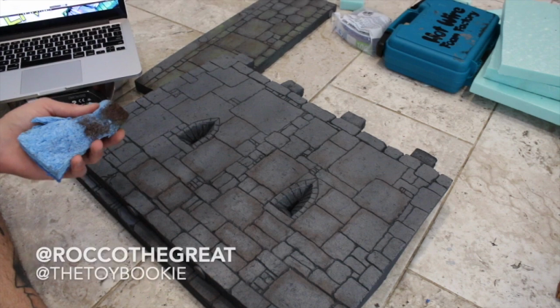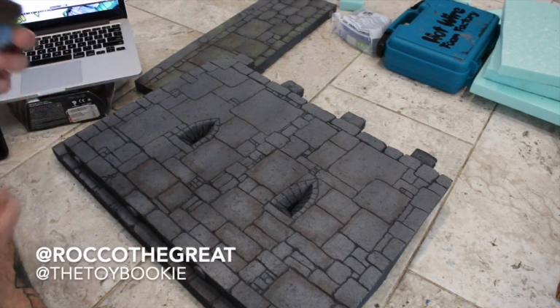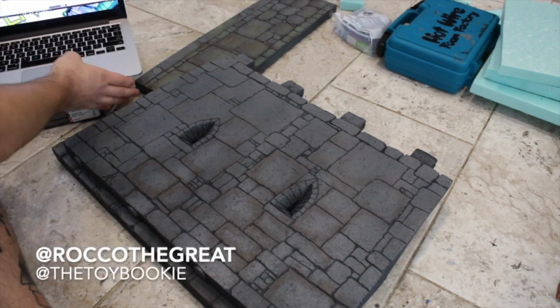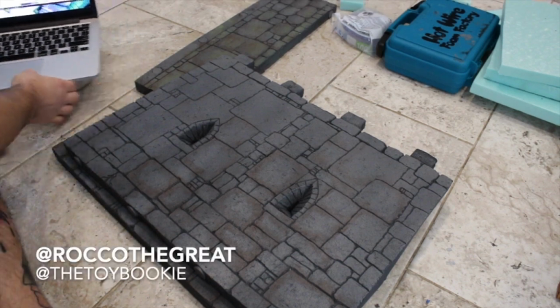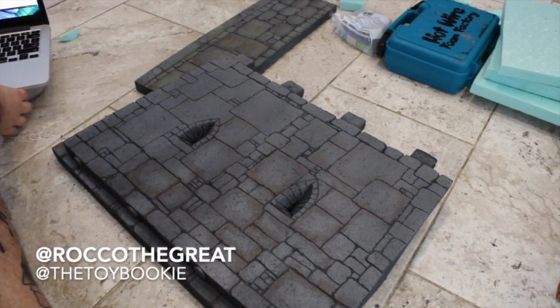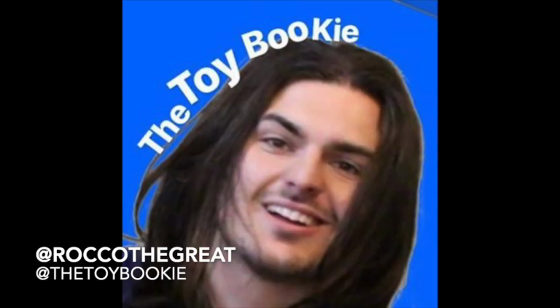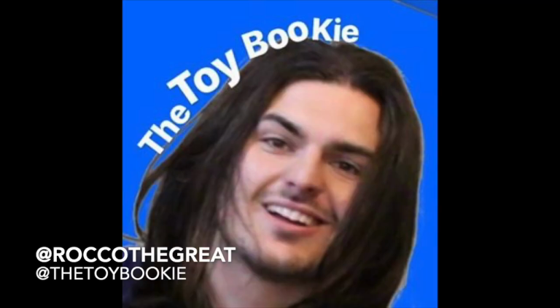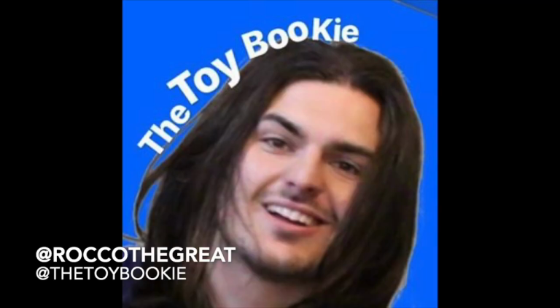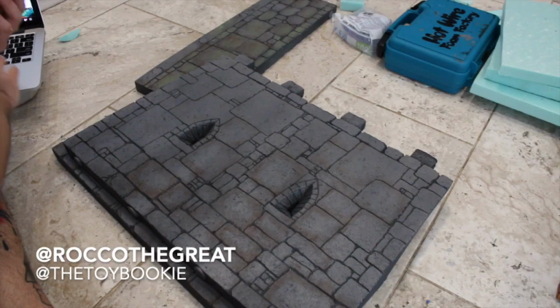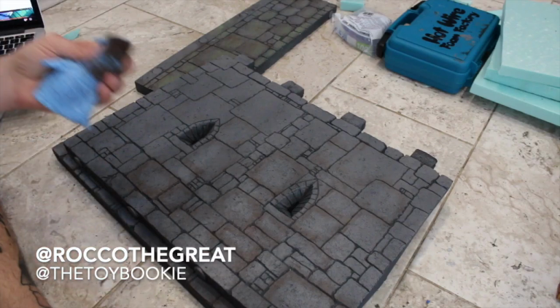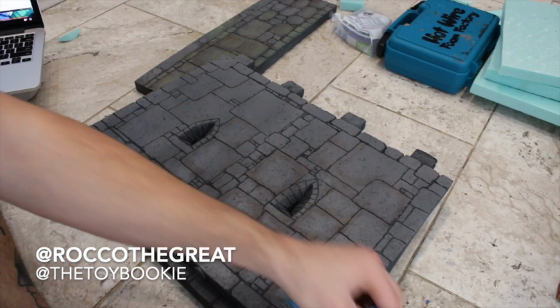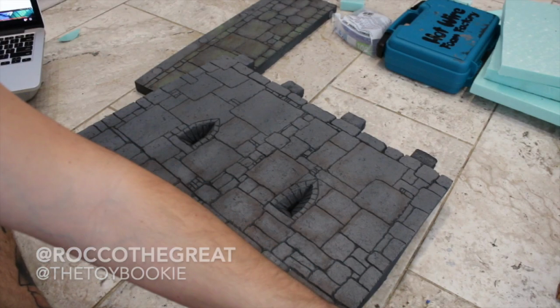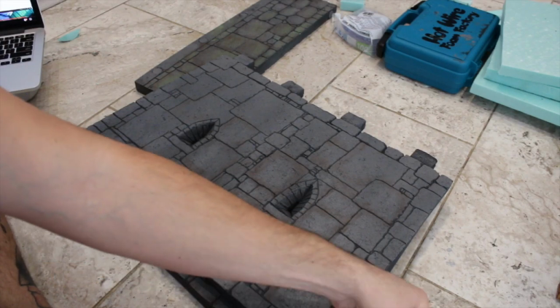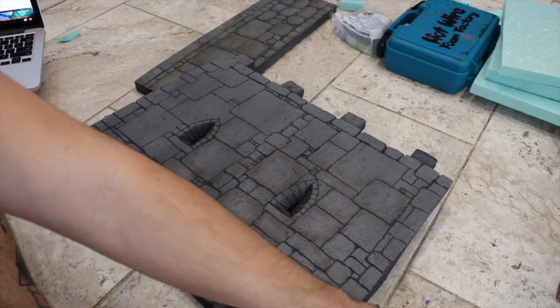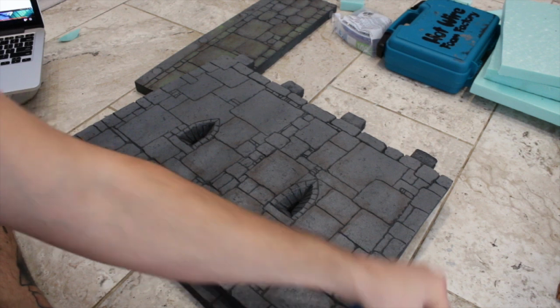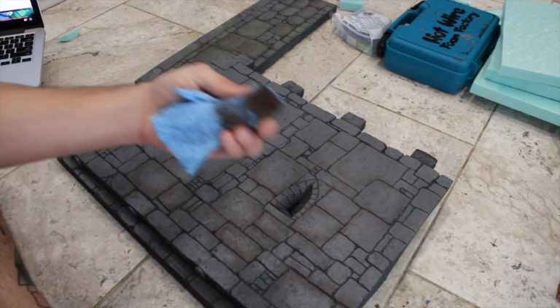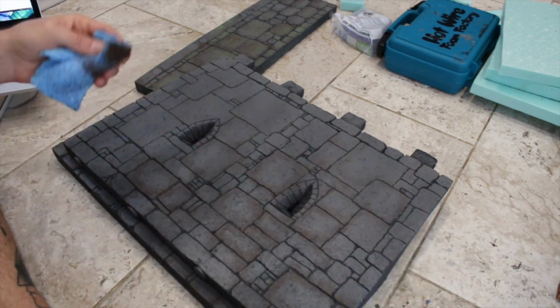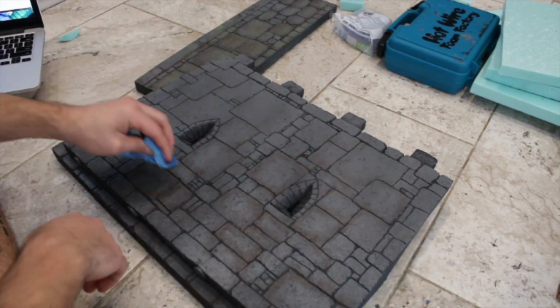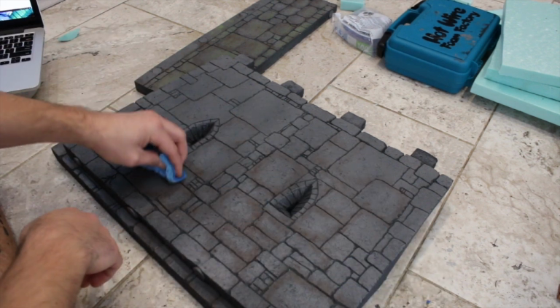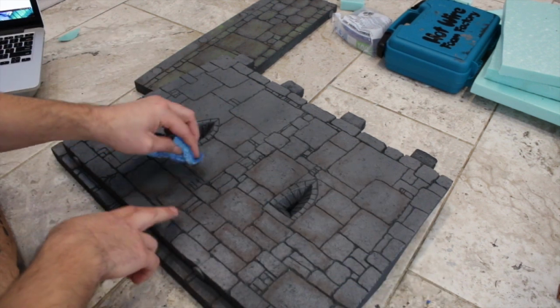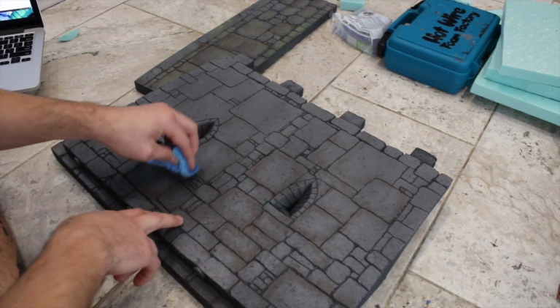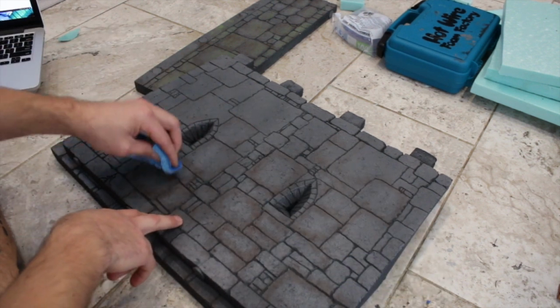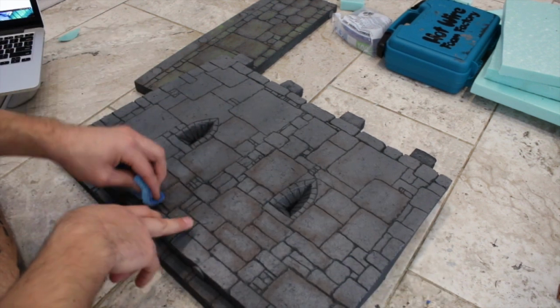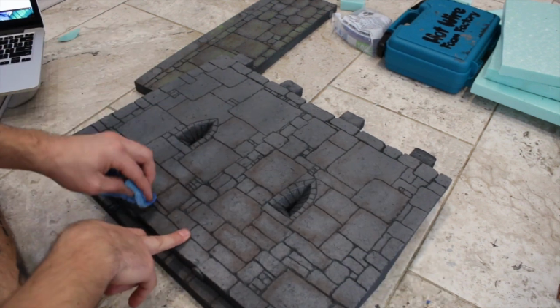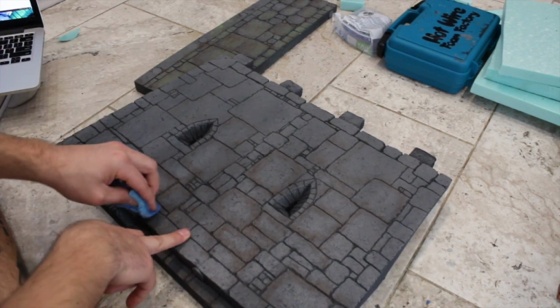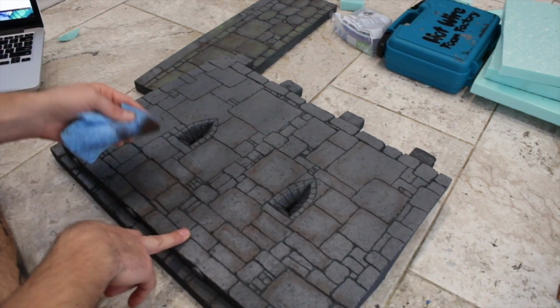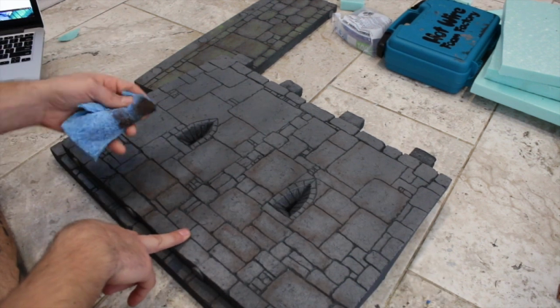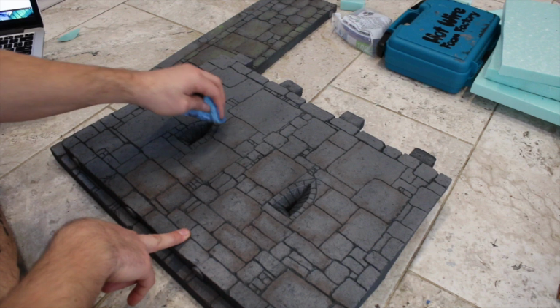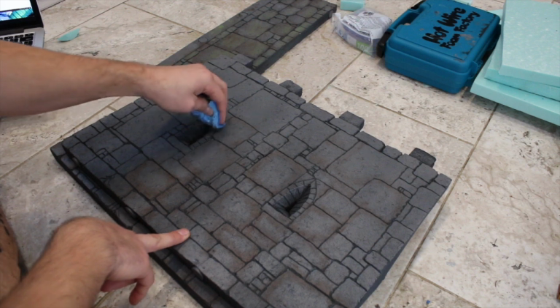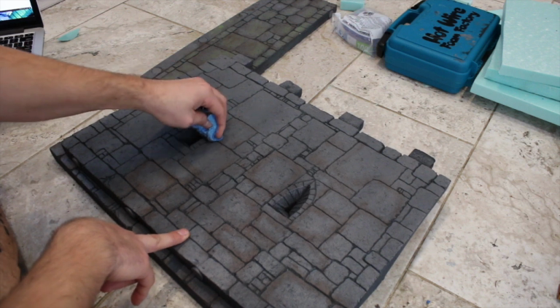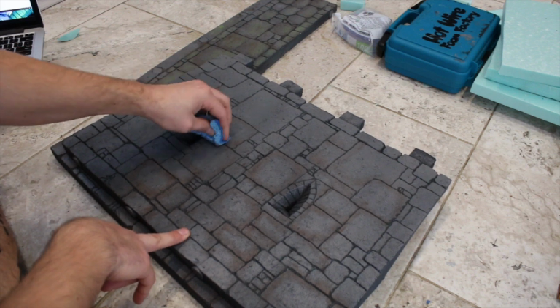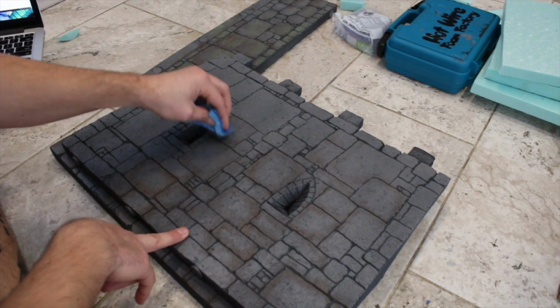Yo everybody, this is Rock the Great aka the Toy Bookie, and in today's video I just wanted to show you guys this new way of painting that I started doing — and you don't need any brushes for this way of painting.